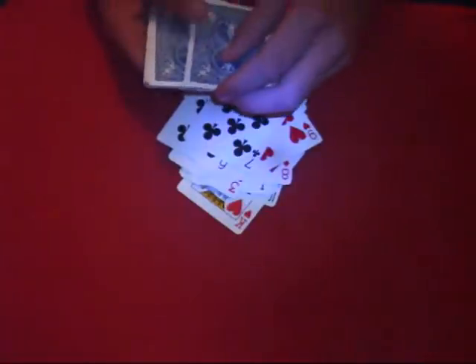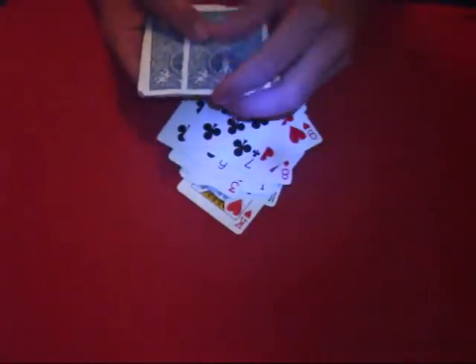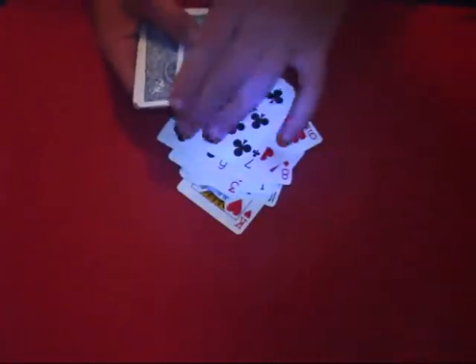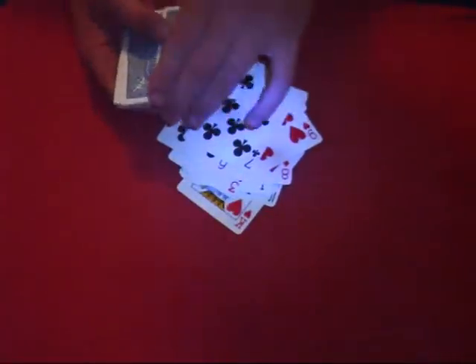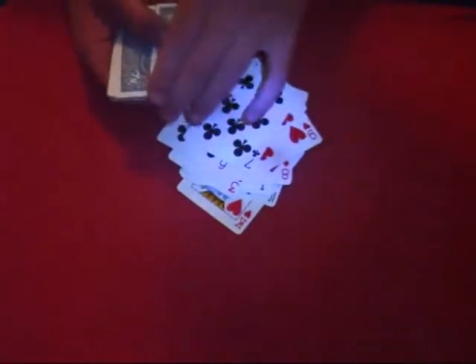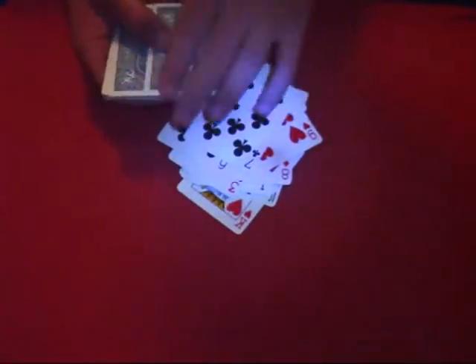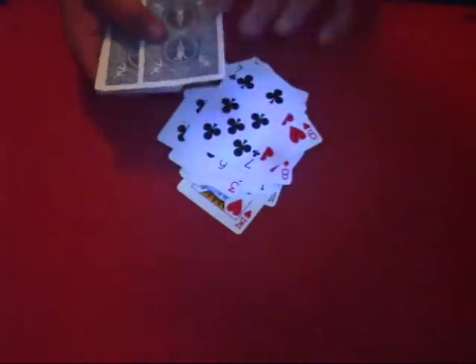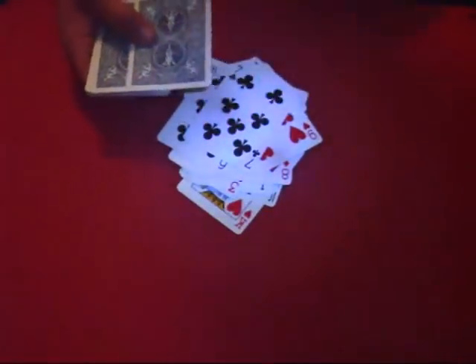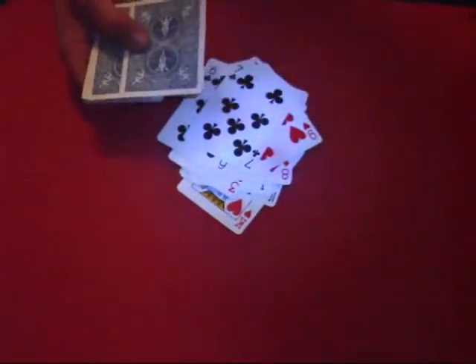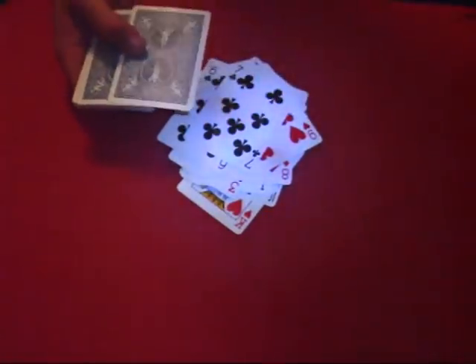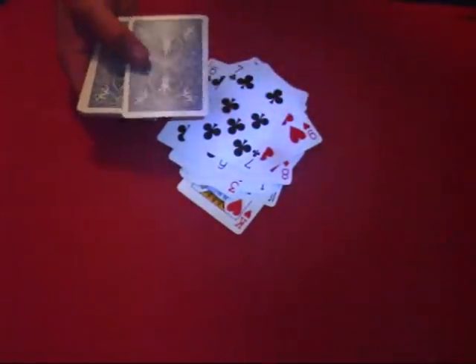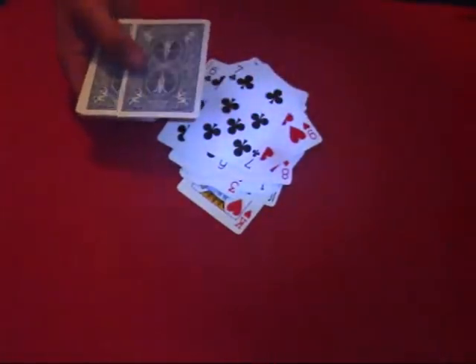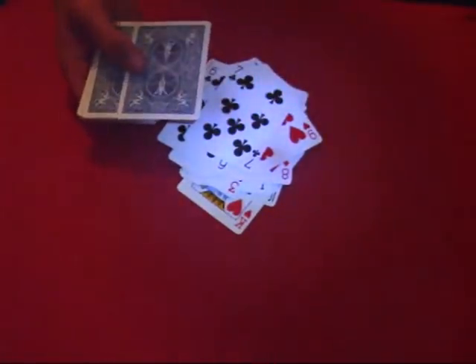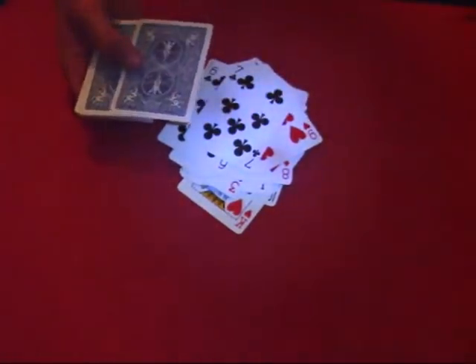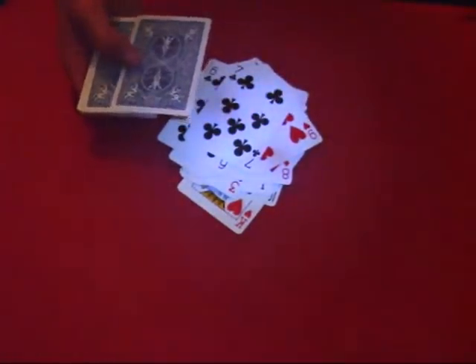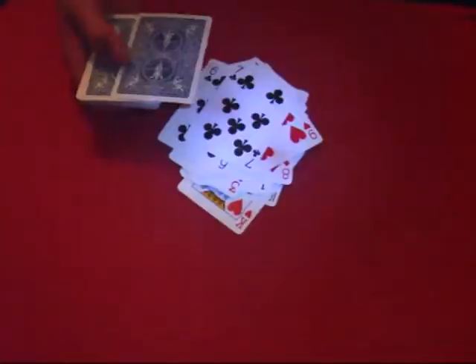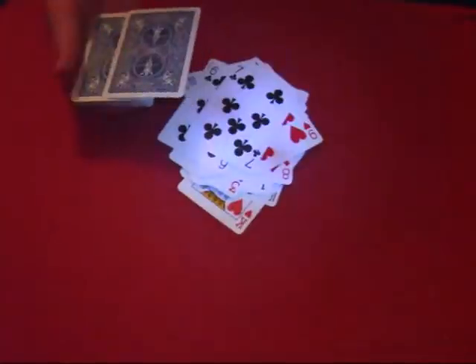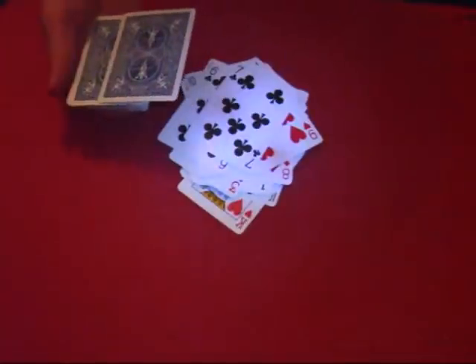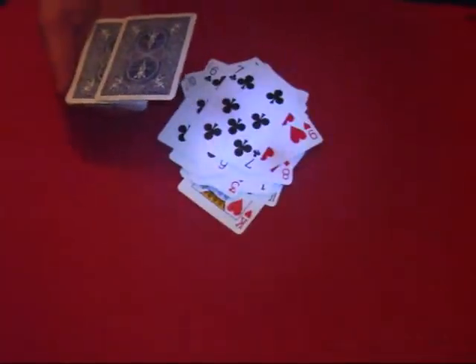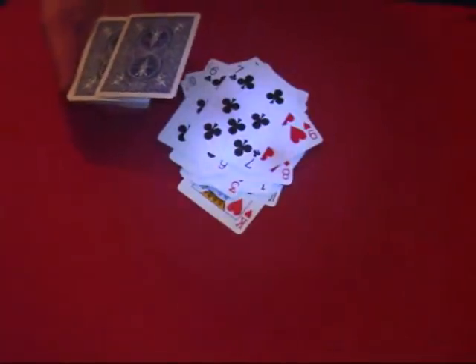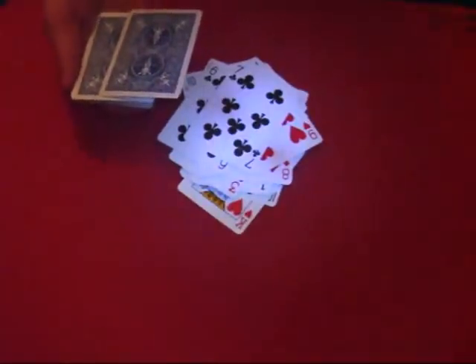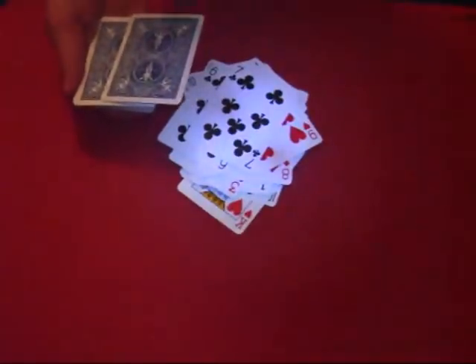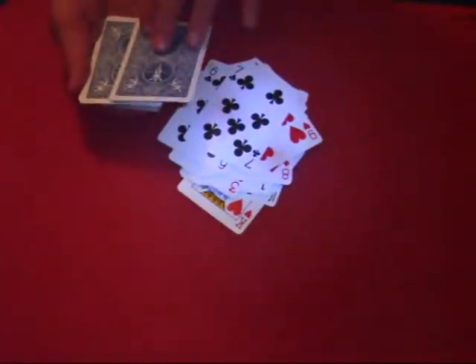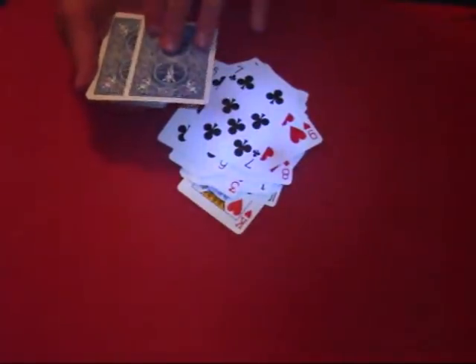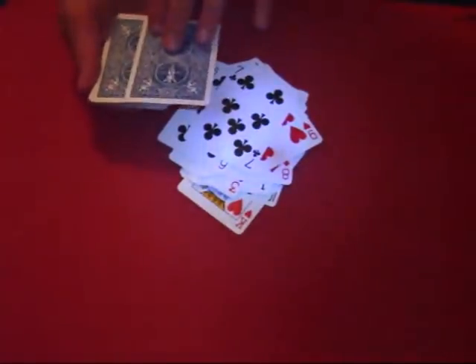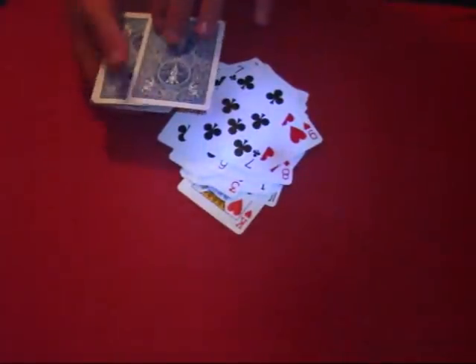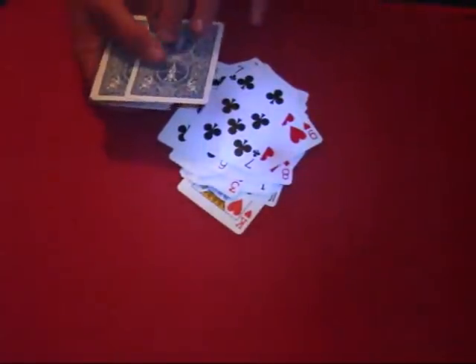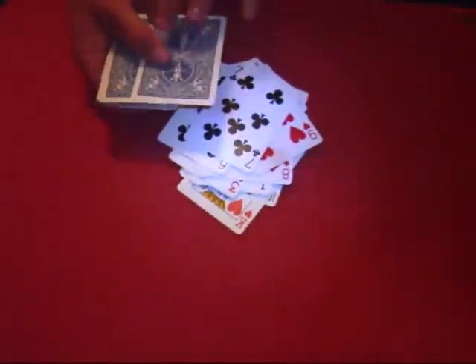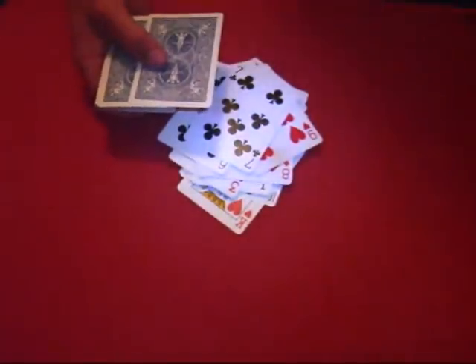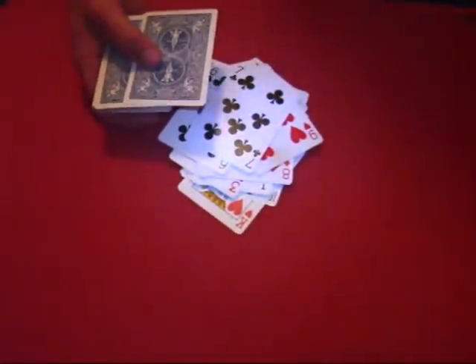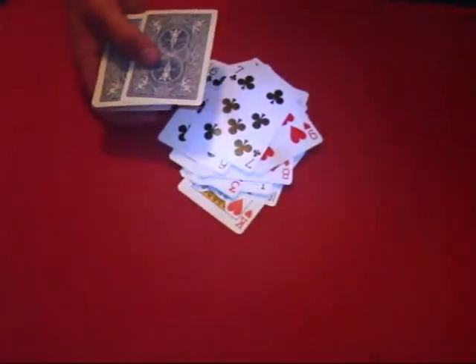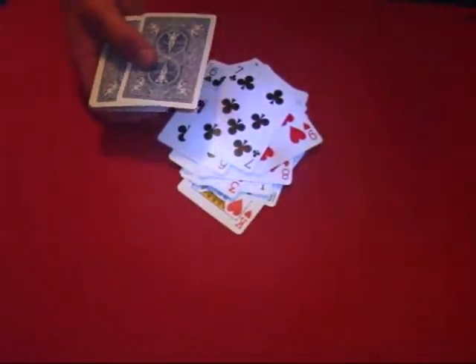Now I'm going to make a deal that the next card I flip over will be your card. I will even bet you $10 the next card I flip will be yours.